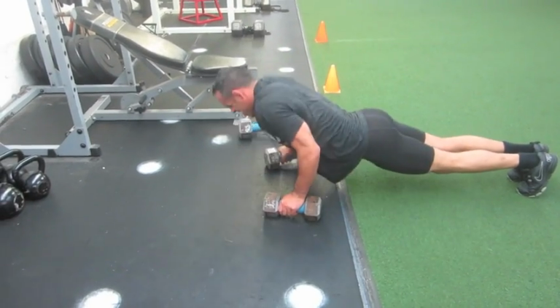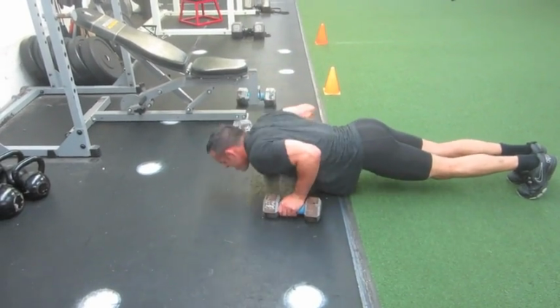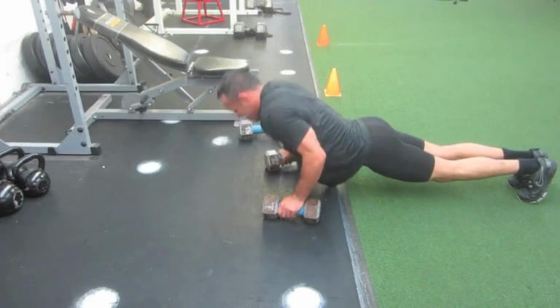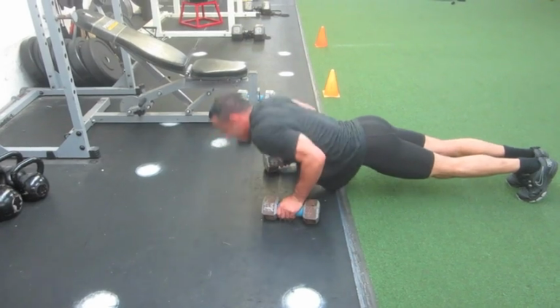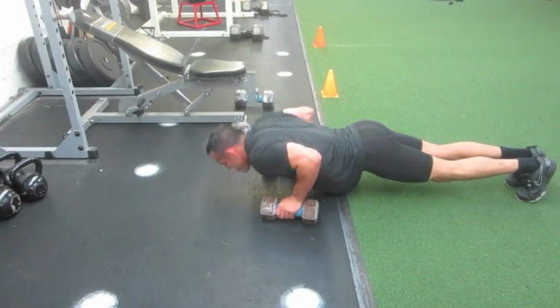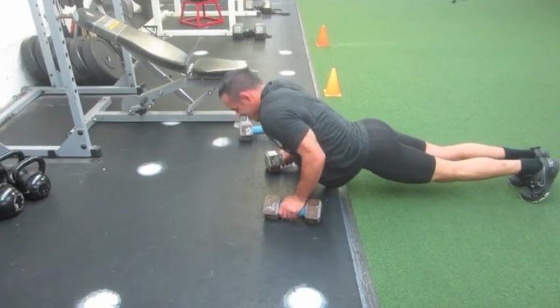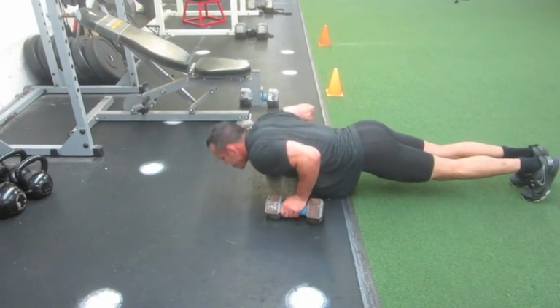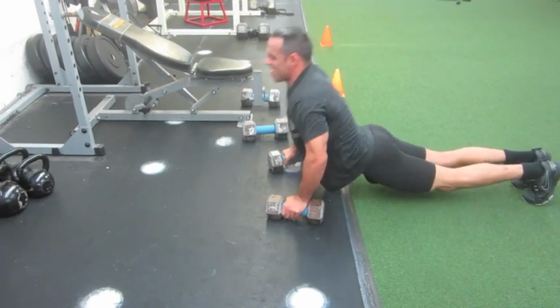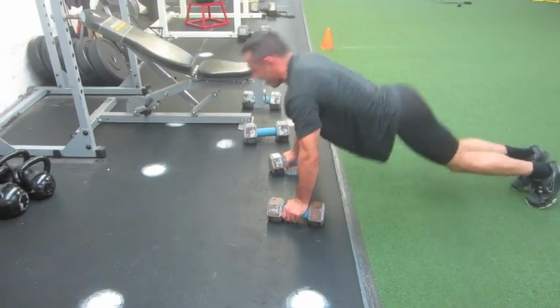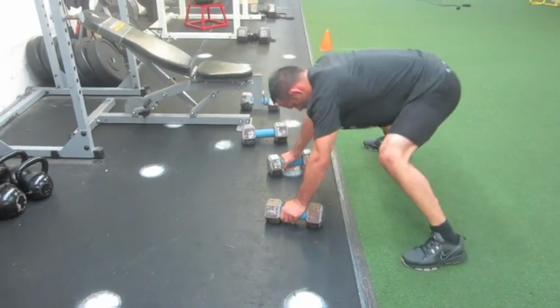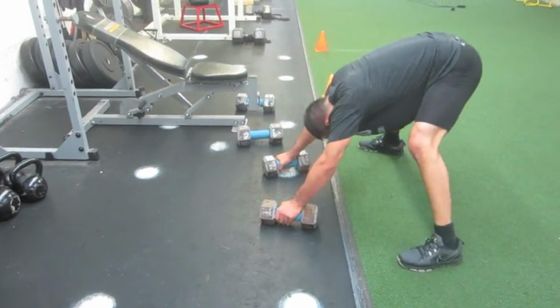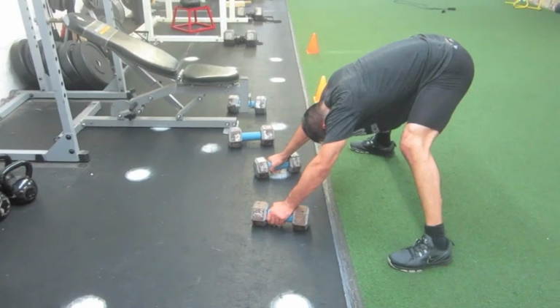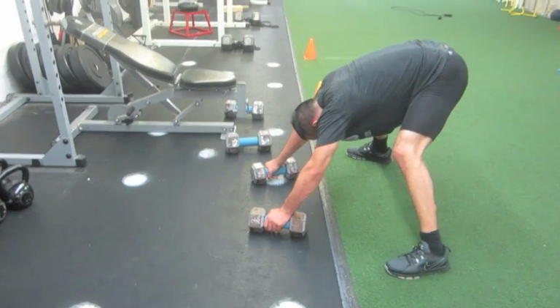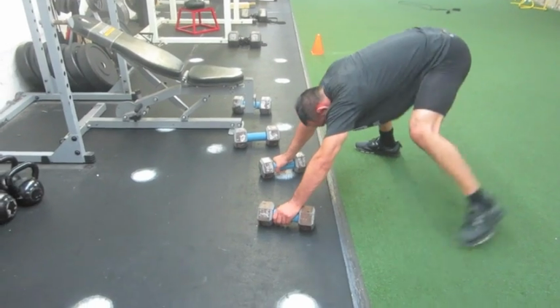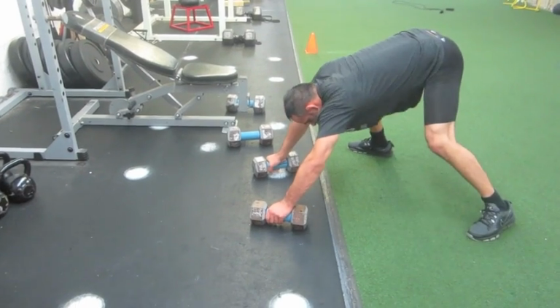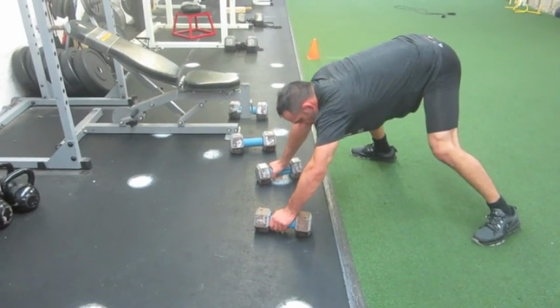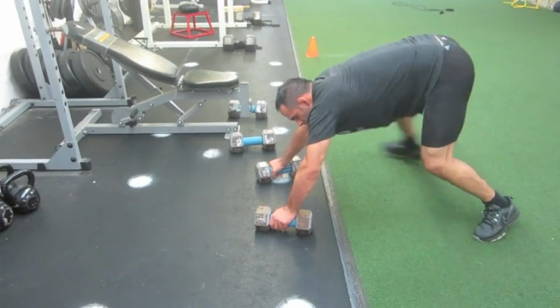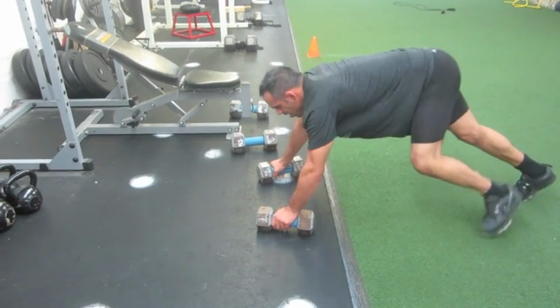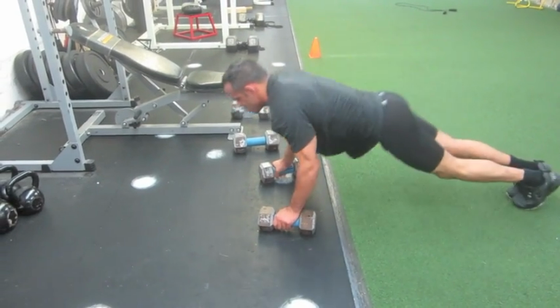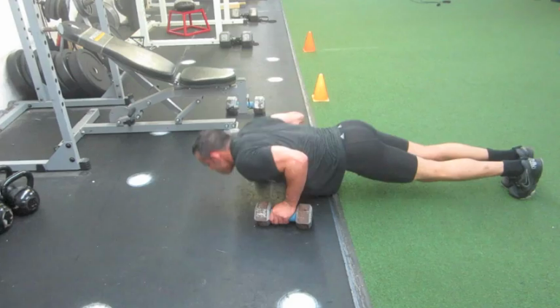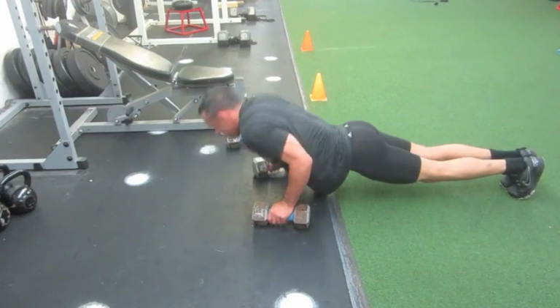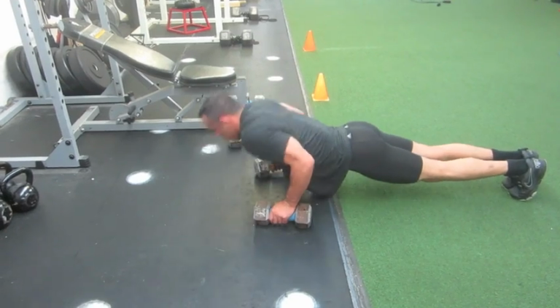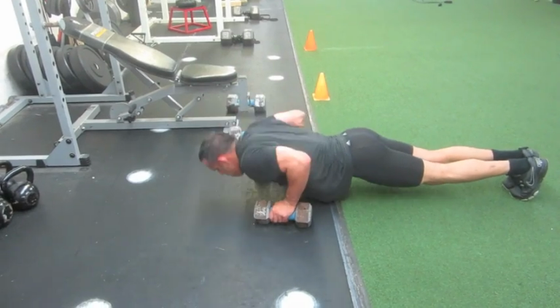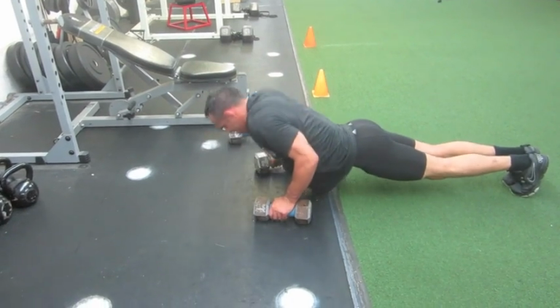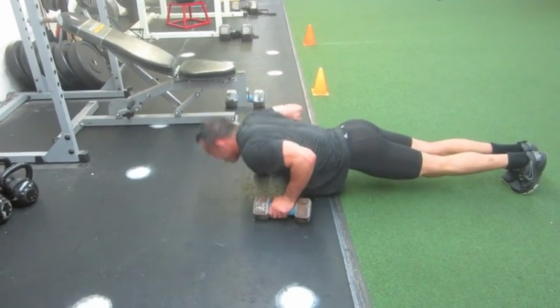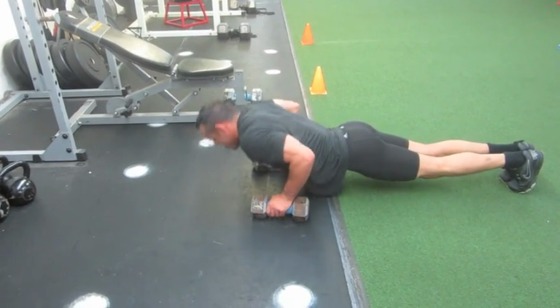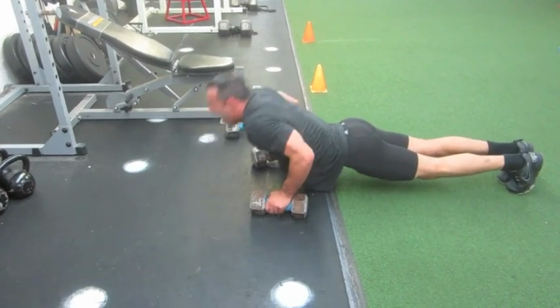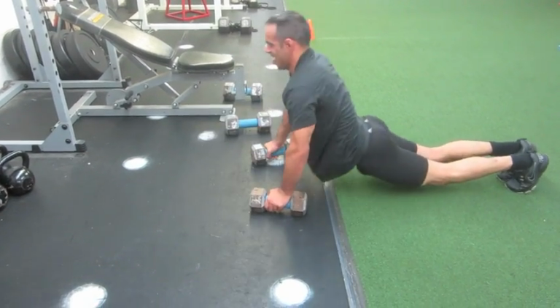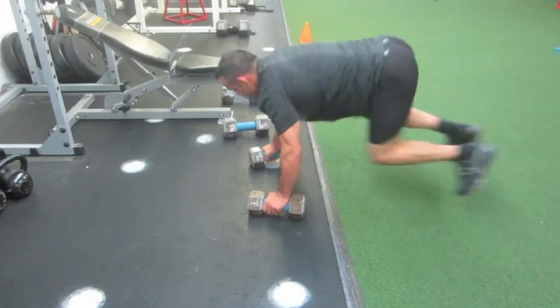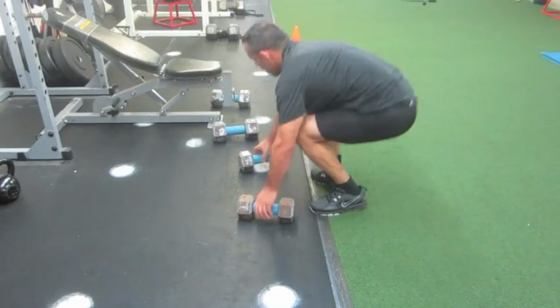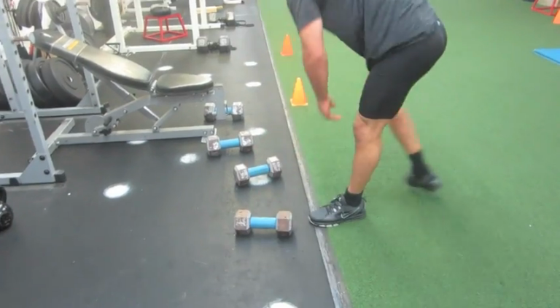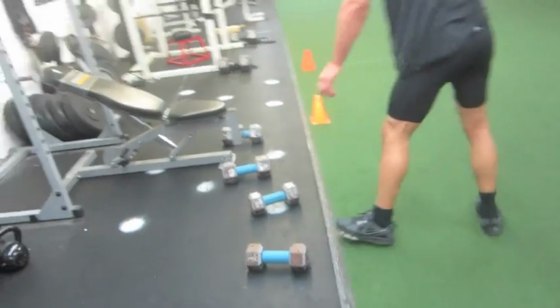Looking good champ, keep pushing through, fight the burn. Almost done — hit him hard! There we go, yeah — war cry!